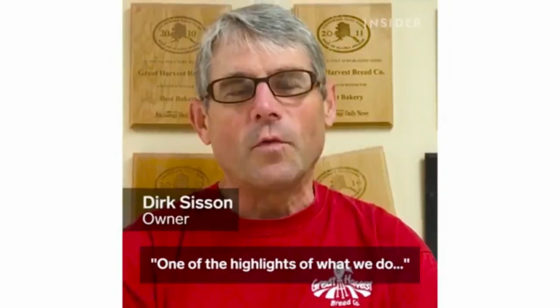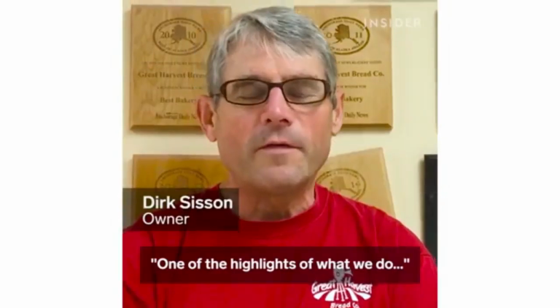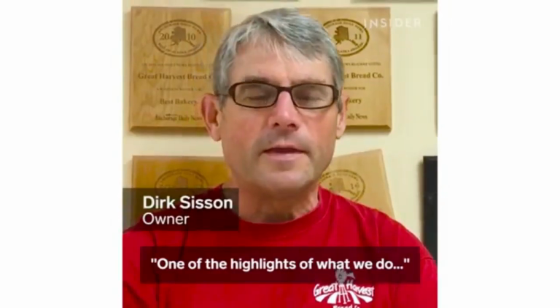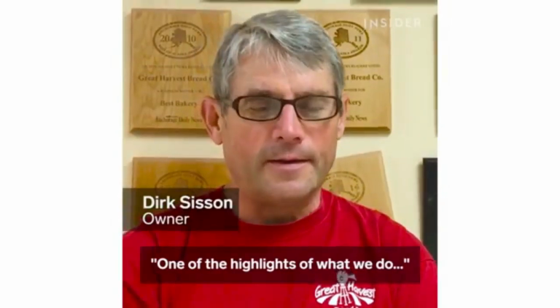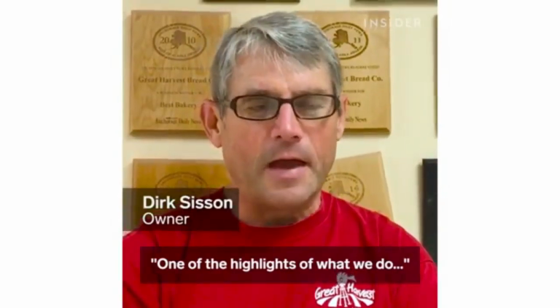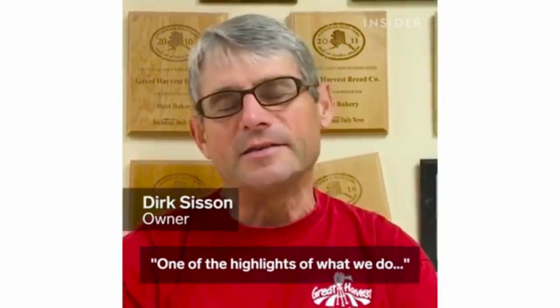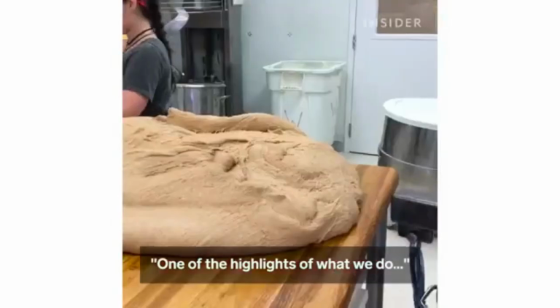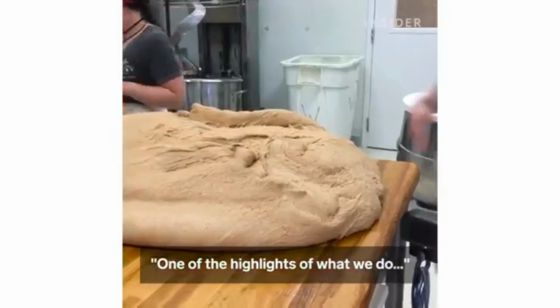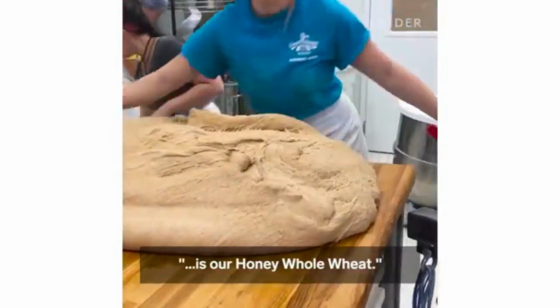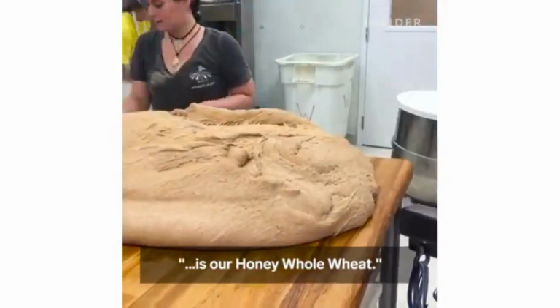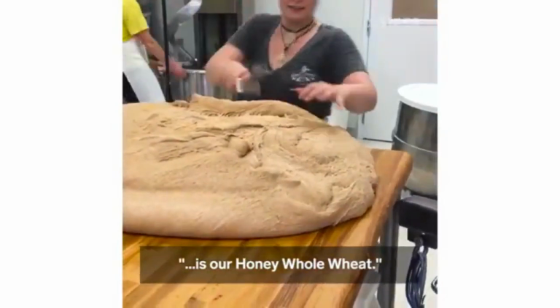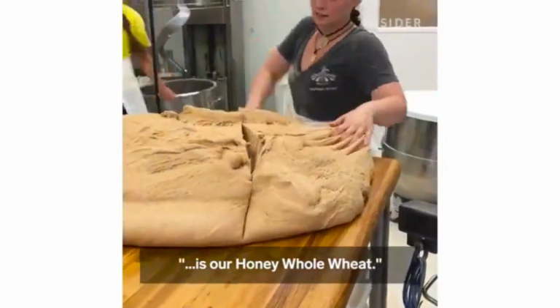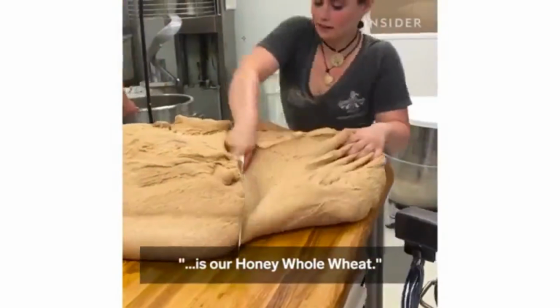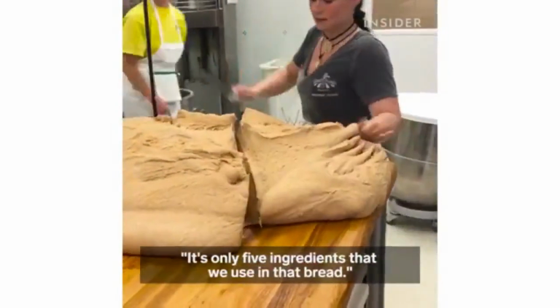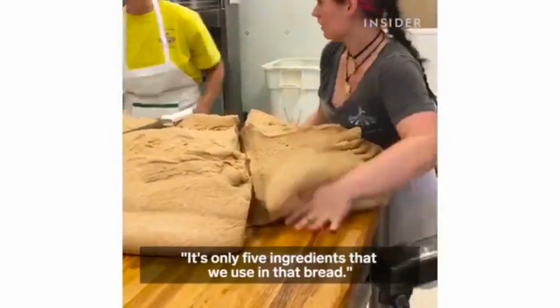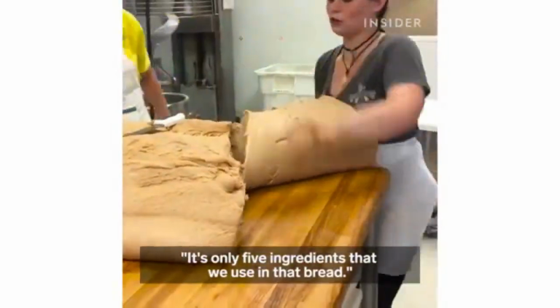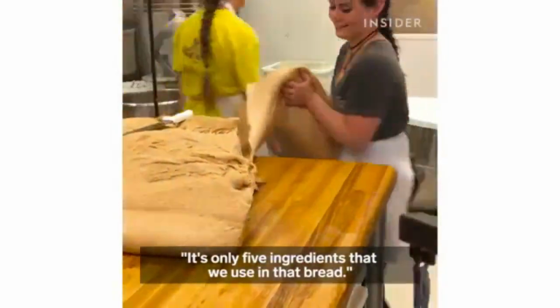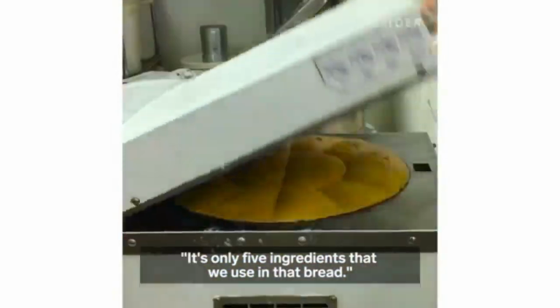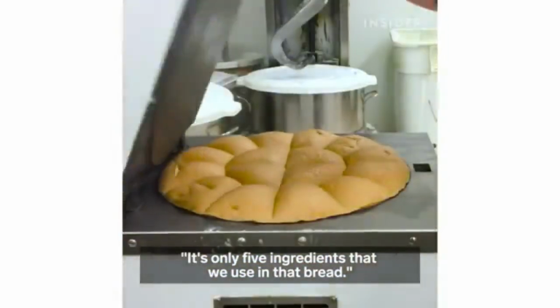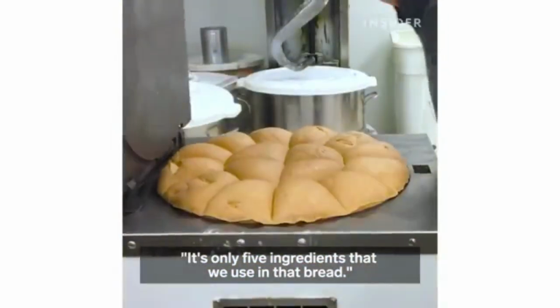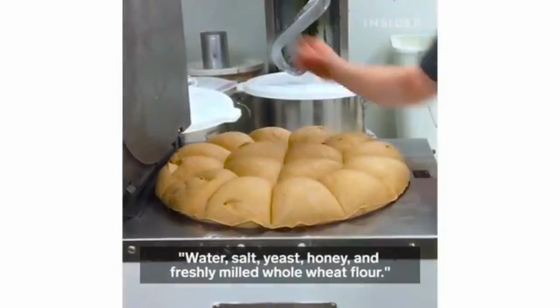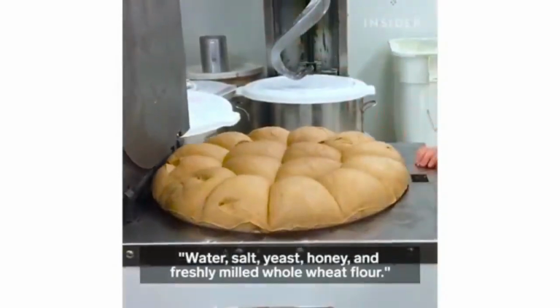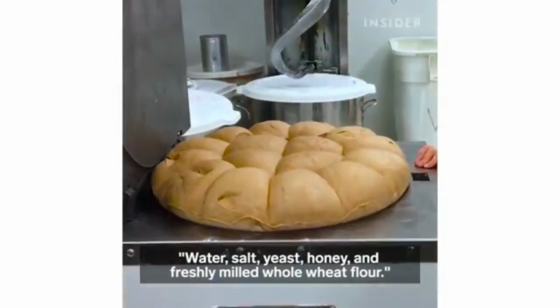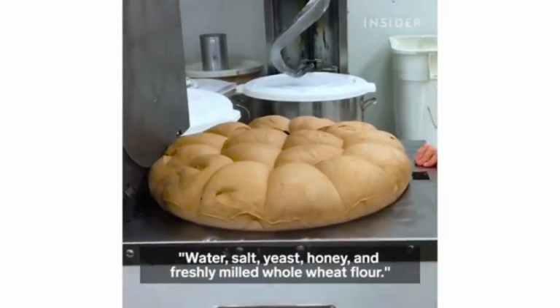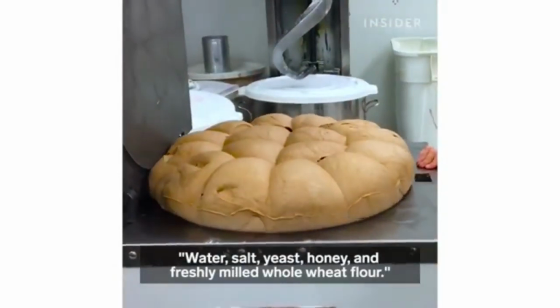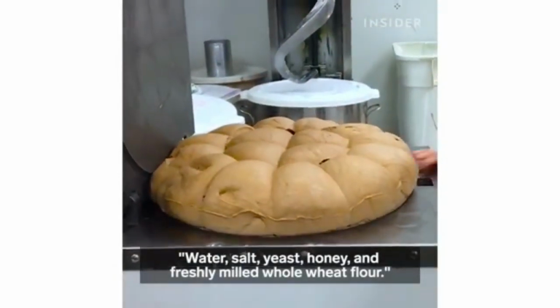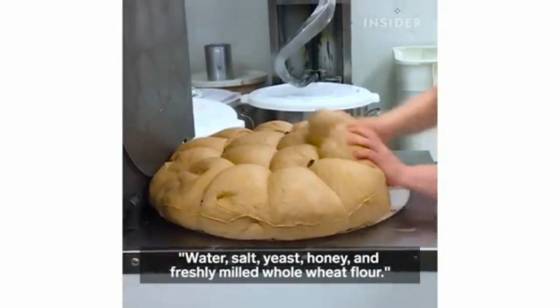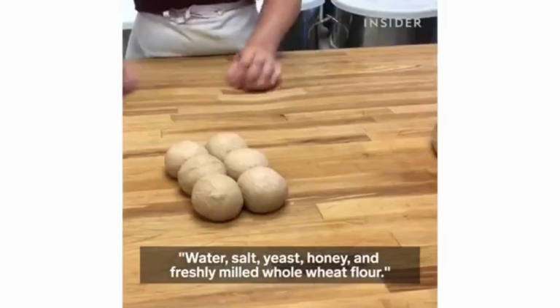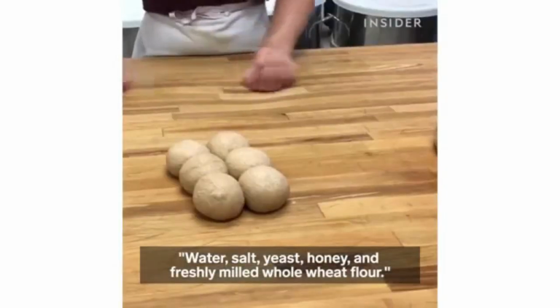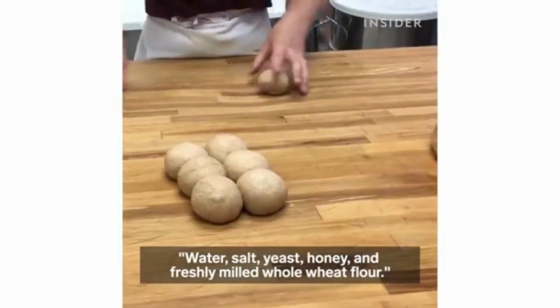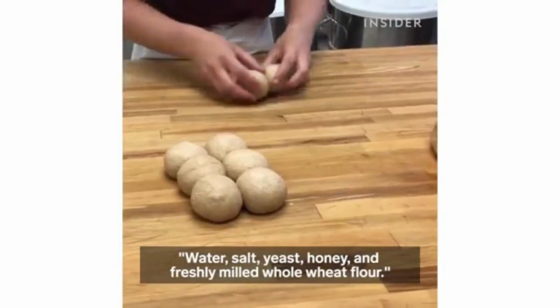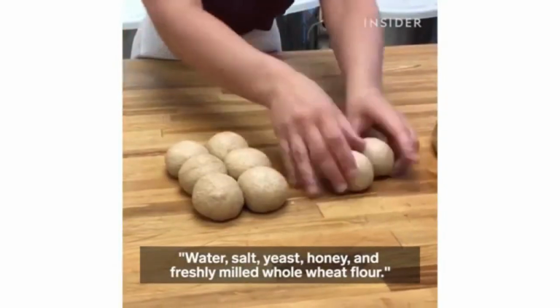One of the highlights of what we do is our honey whole wheat. It's only five ingredients that we use in that bread: water, salt, yeast, honey, and freshly milled whole wheat flour.